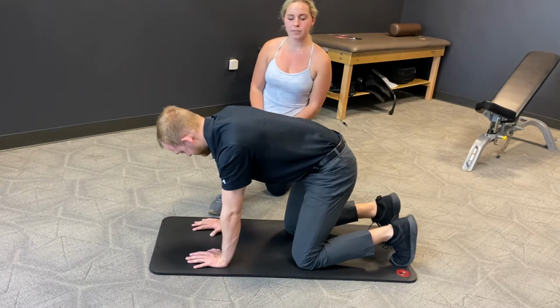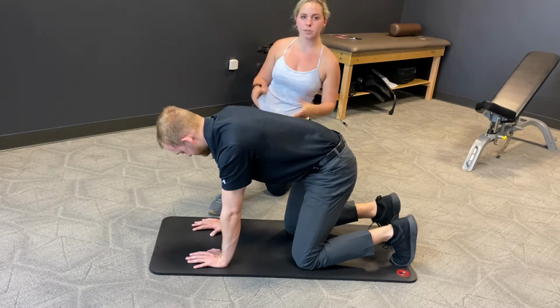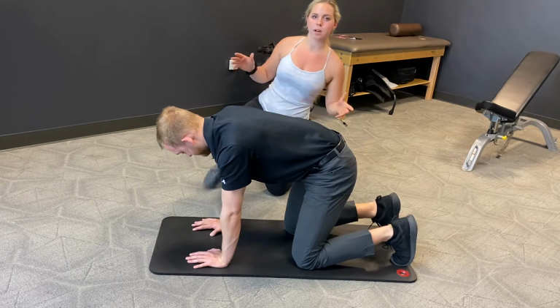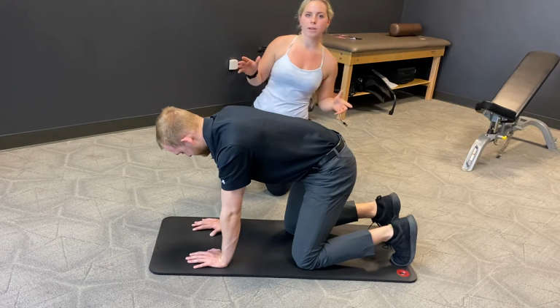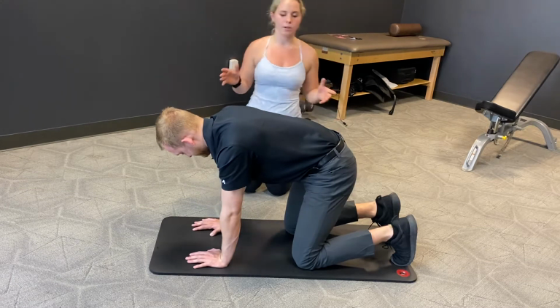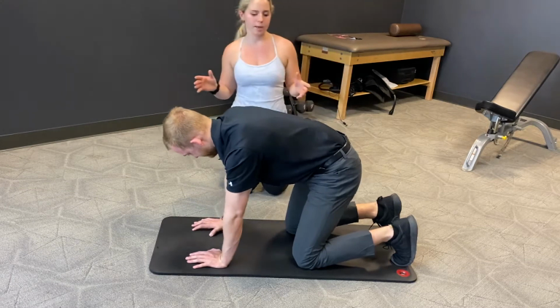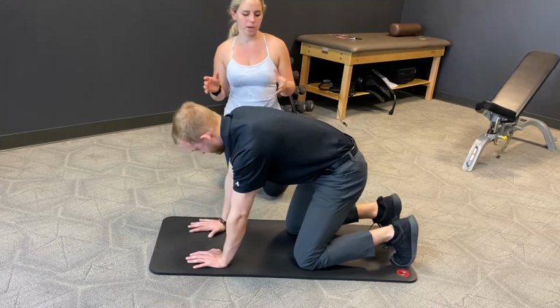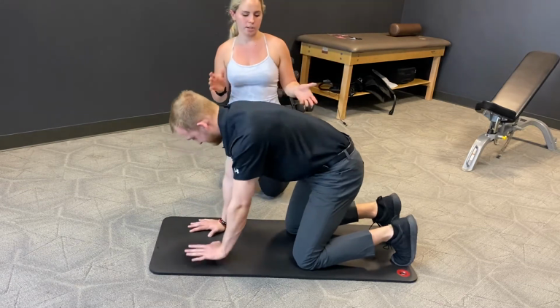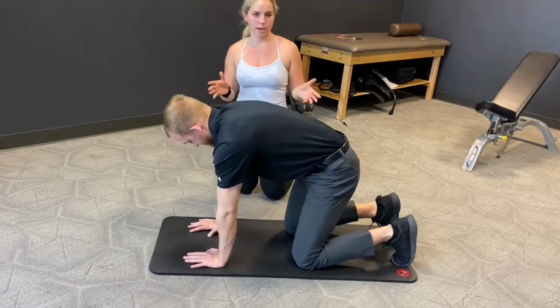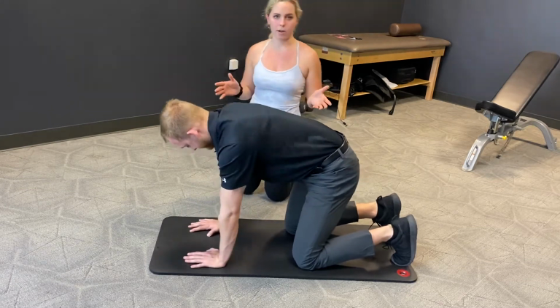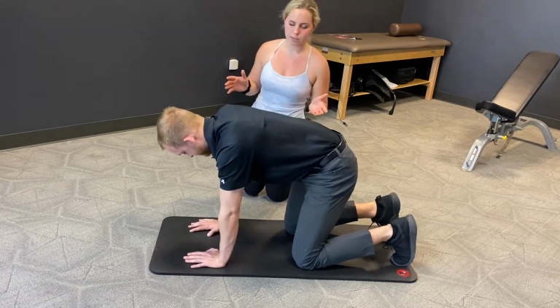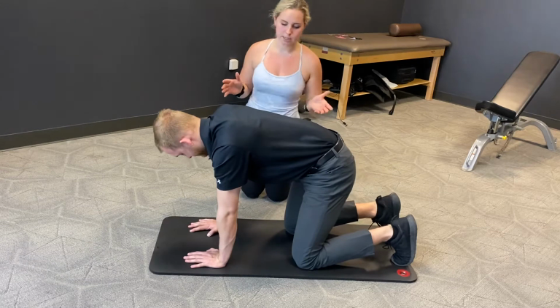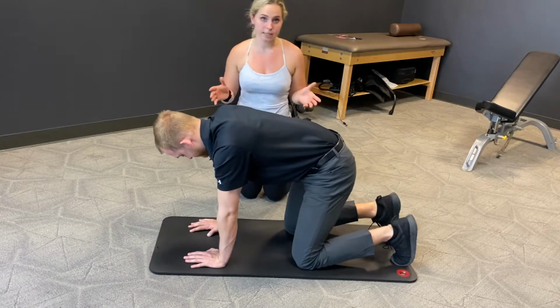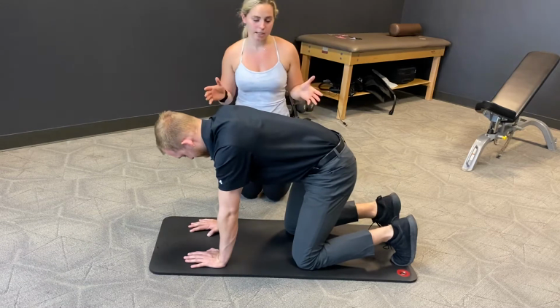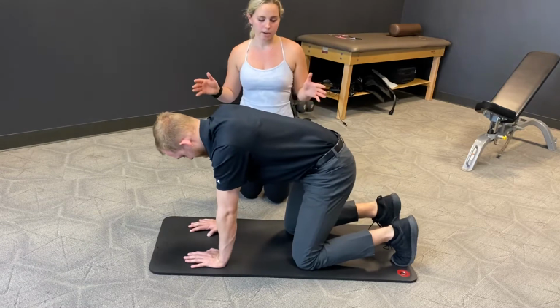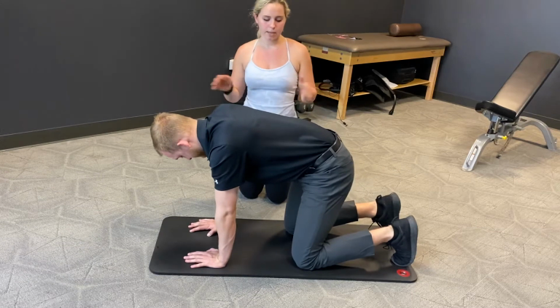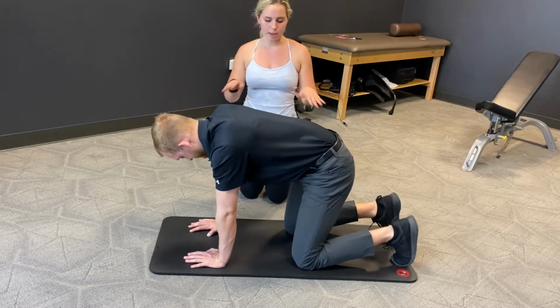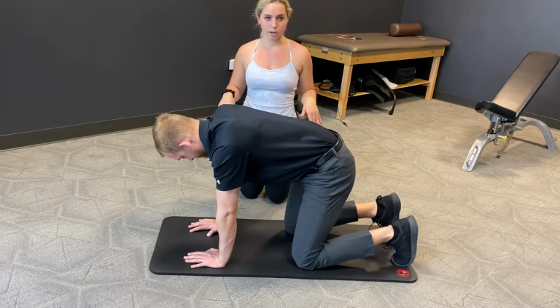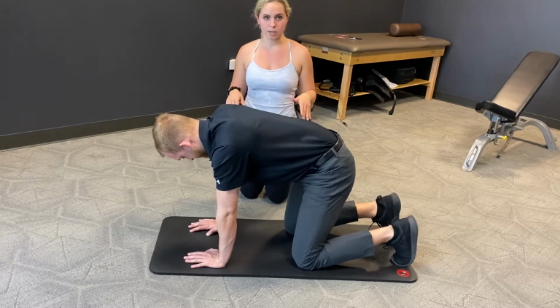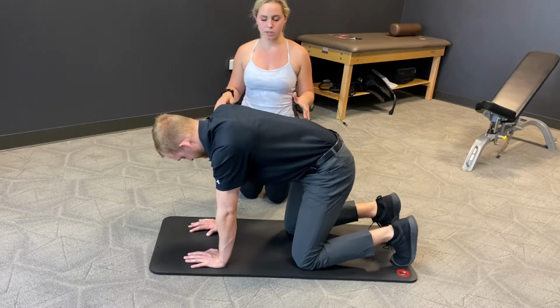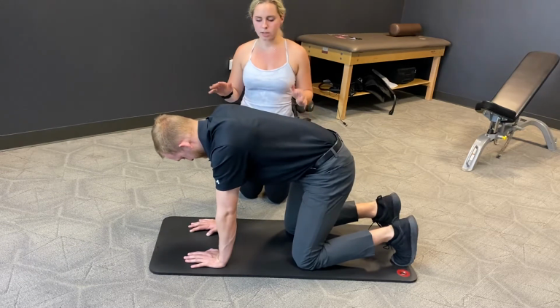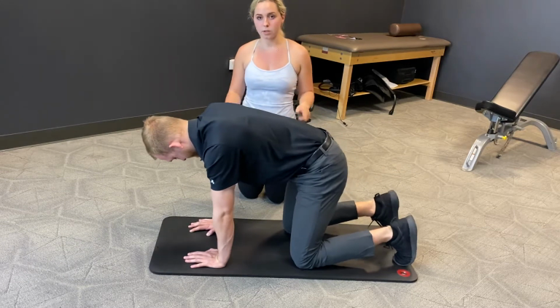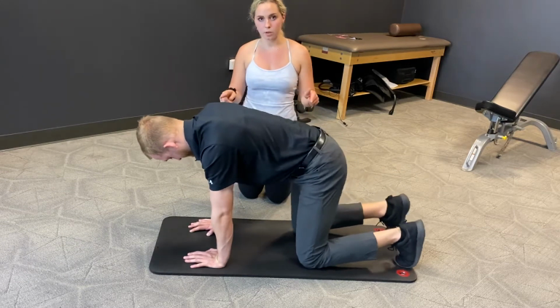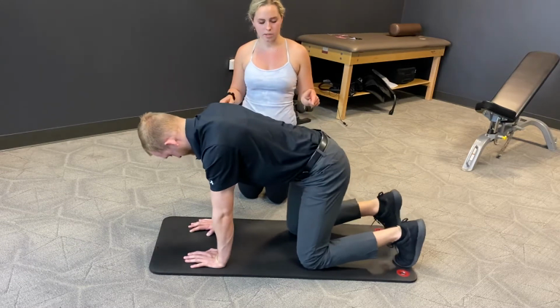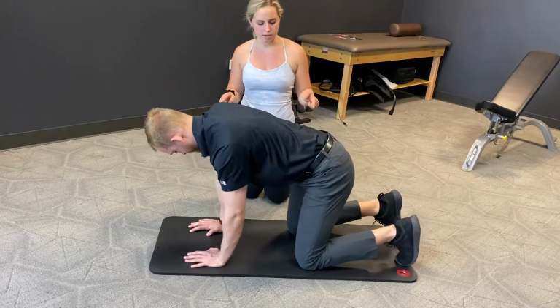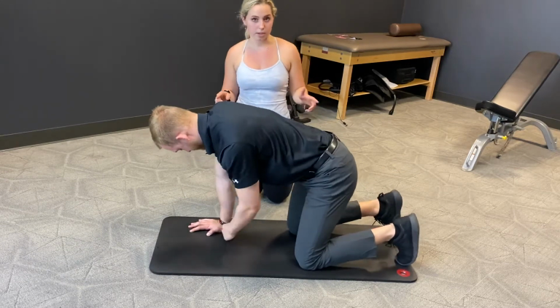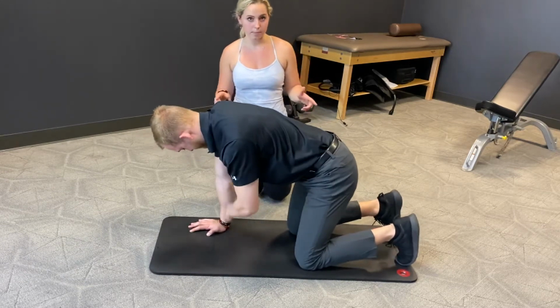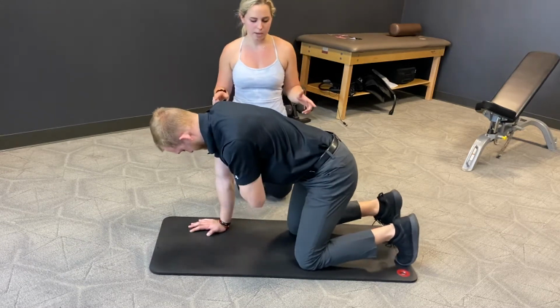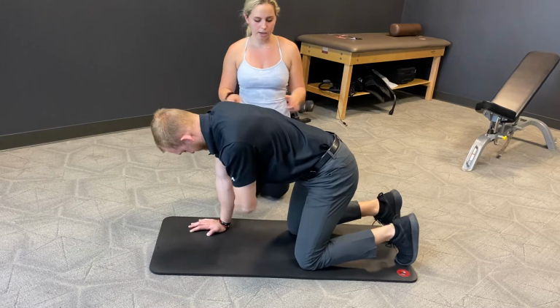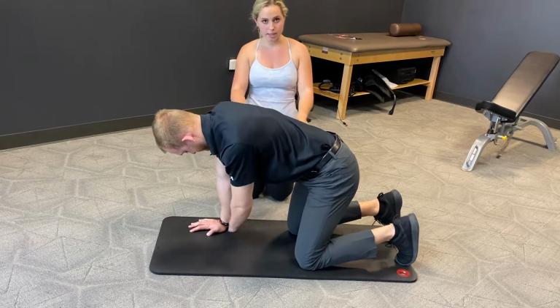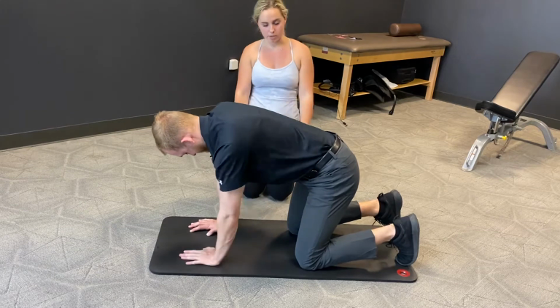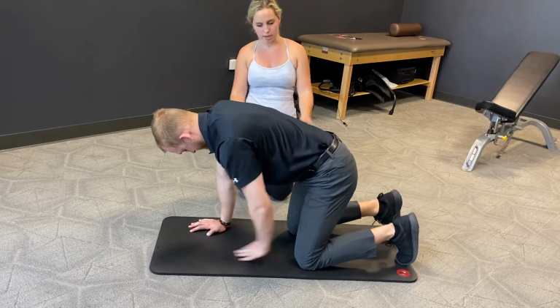First, we're going to start off in quadruped, which Hunter is in right now. All that means is hands and knees. You want to keep that box position, so hands are under the shoulders, knees are under the hips. You can kind of see that box right there.